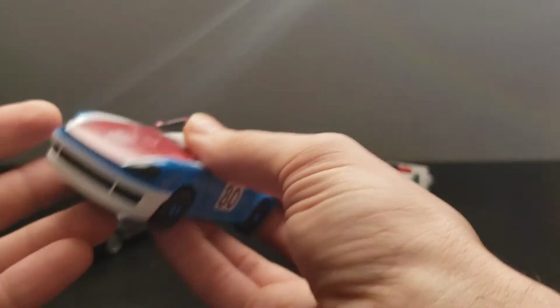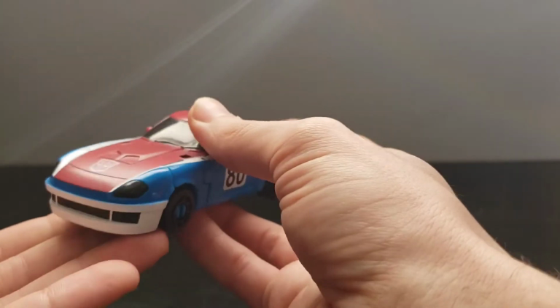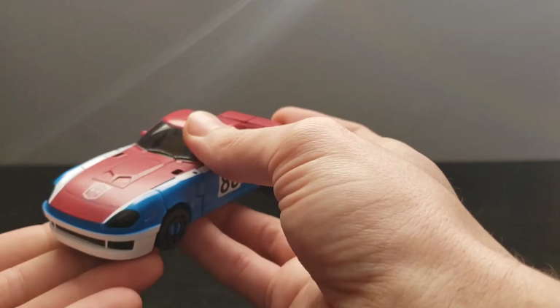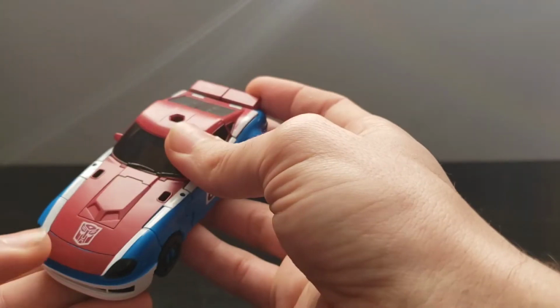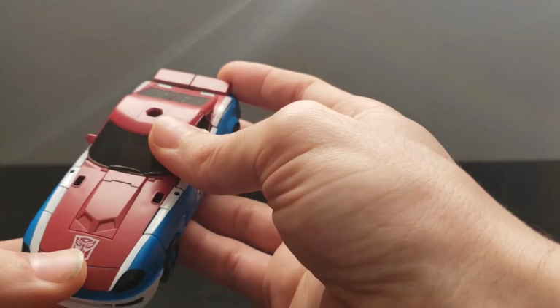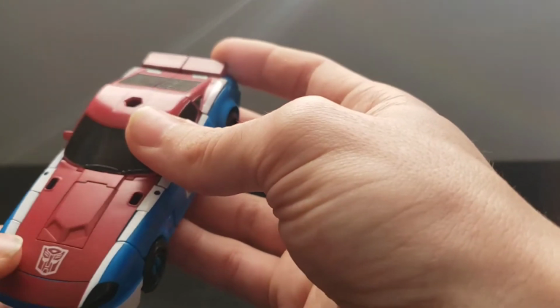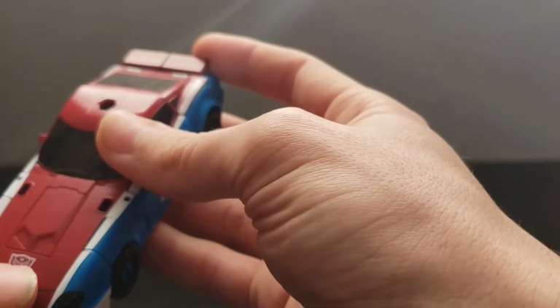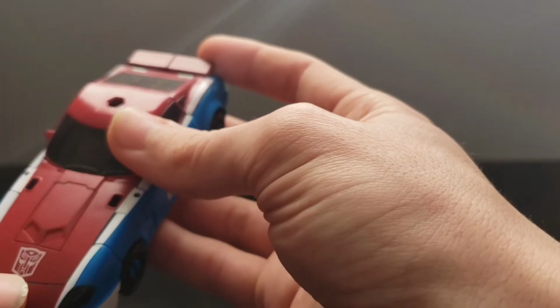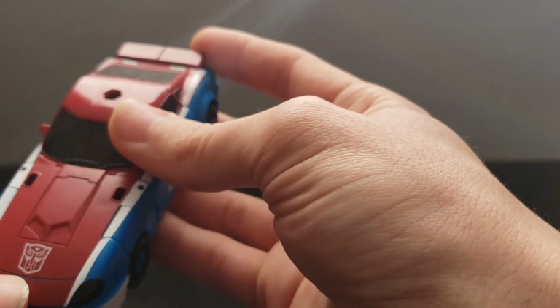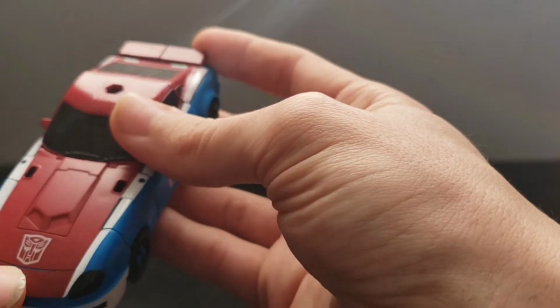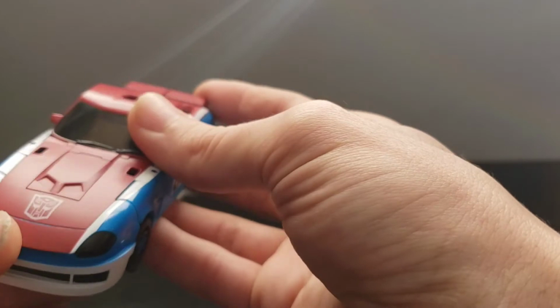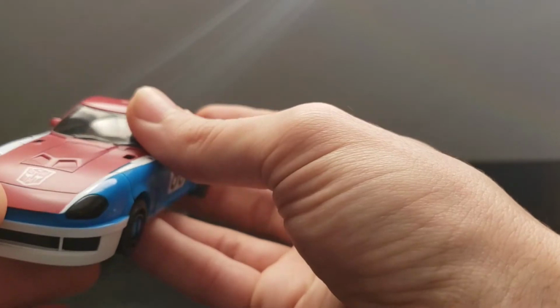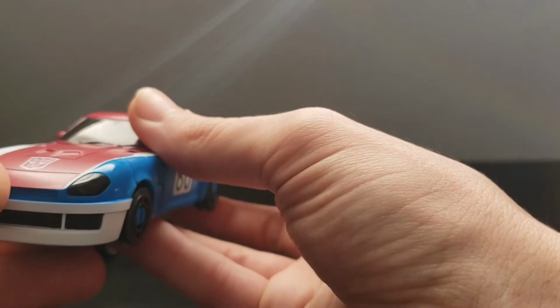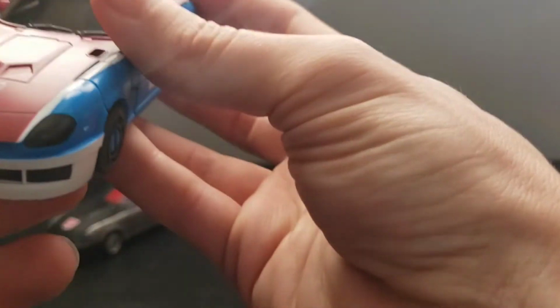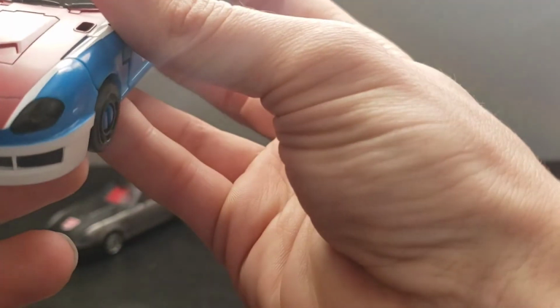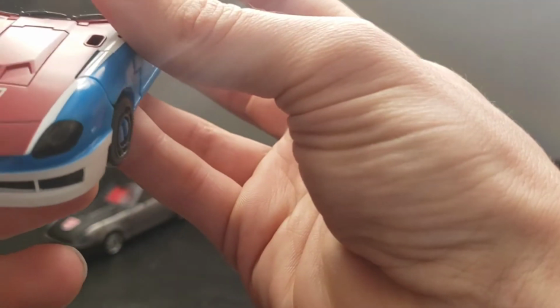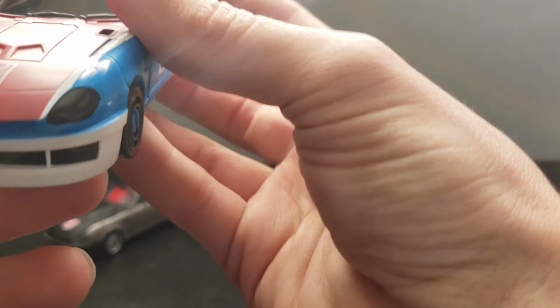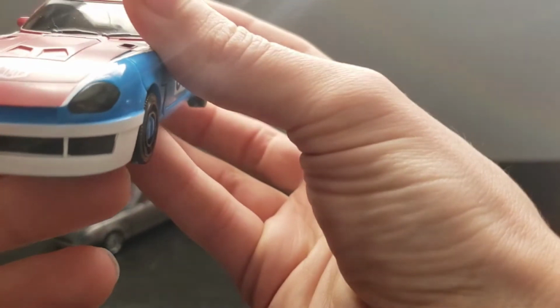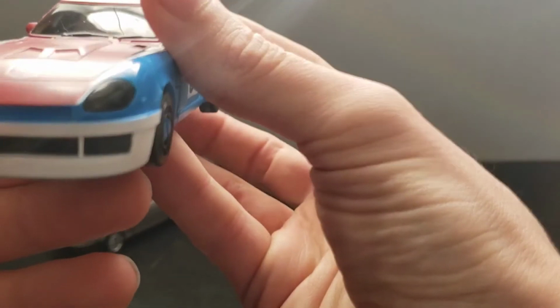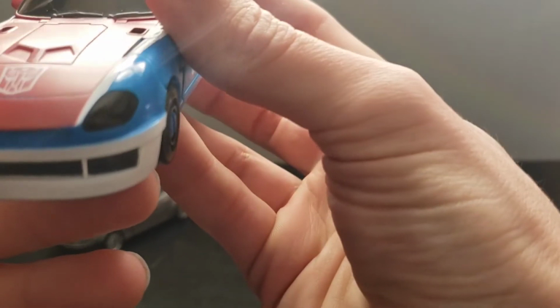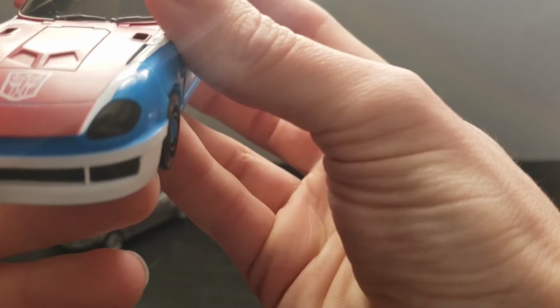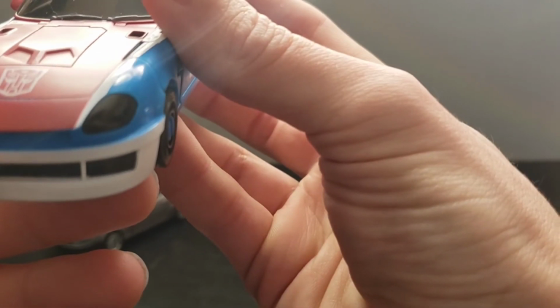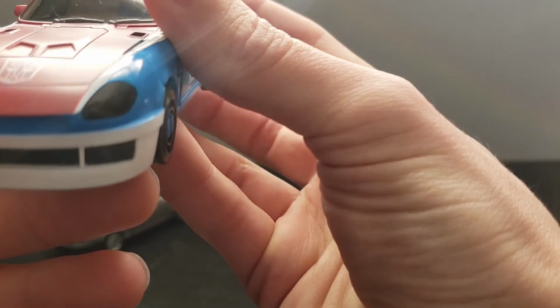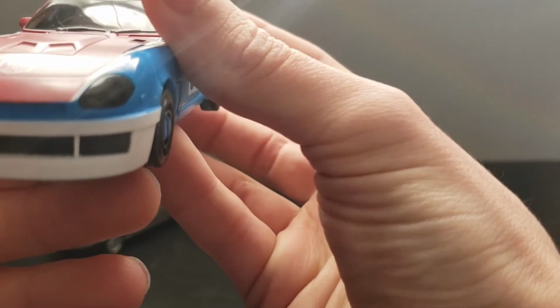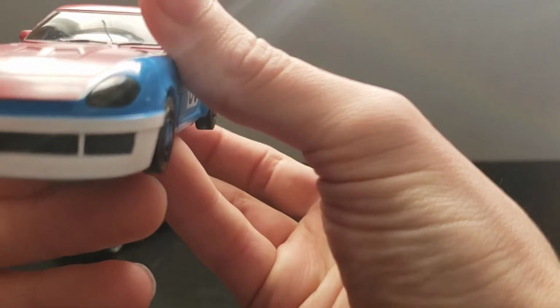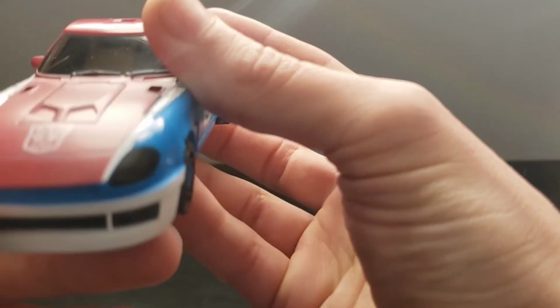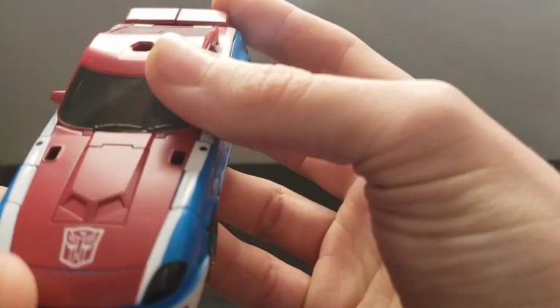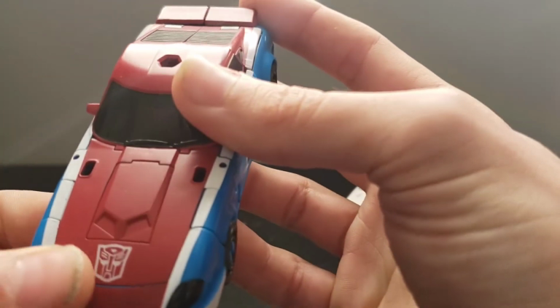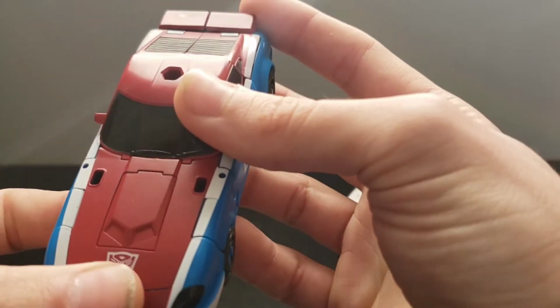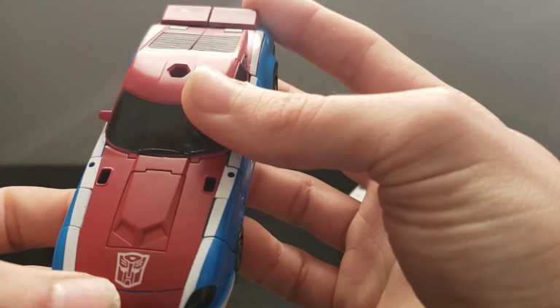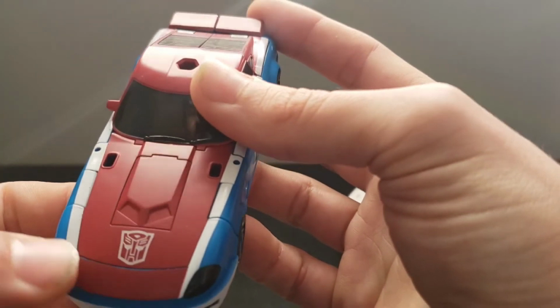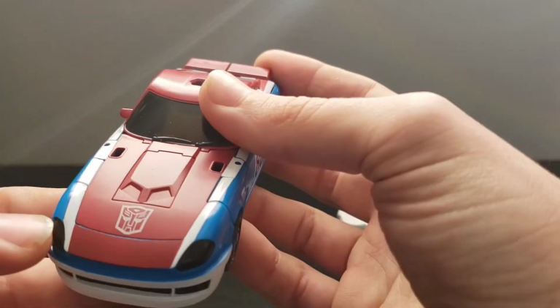That's it for Smokescreen. This Autobot insignia is very crisply applied — I want to say it's just the white tampoed on, and then it's just the red from underneath.